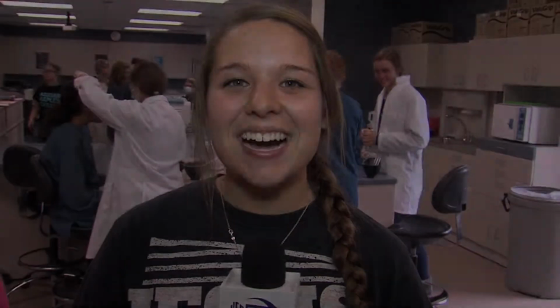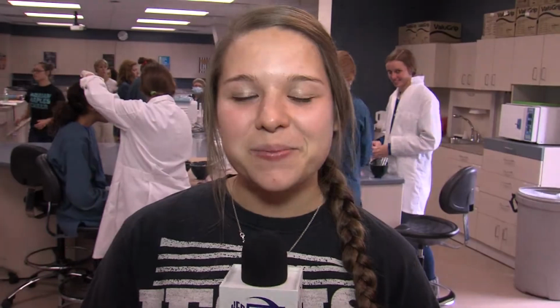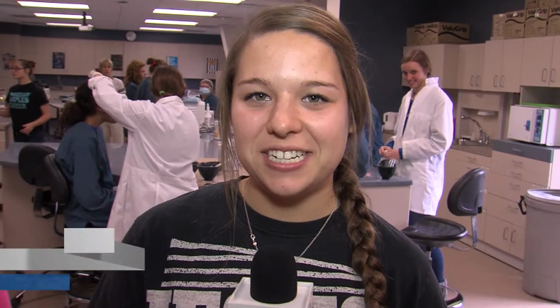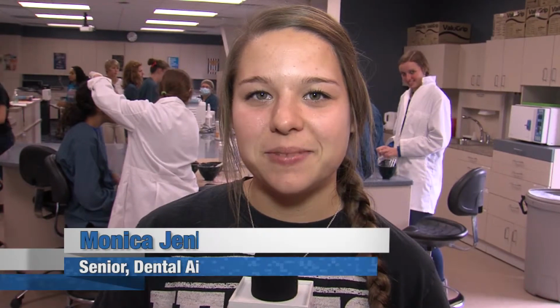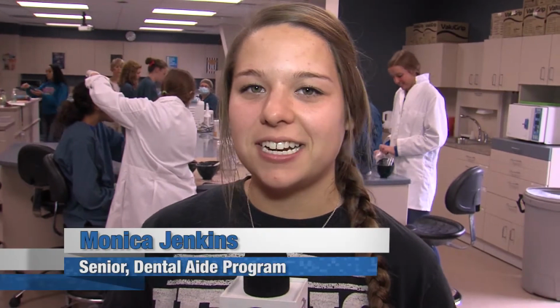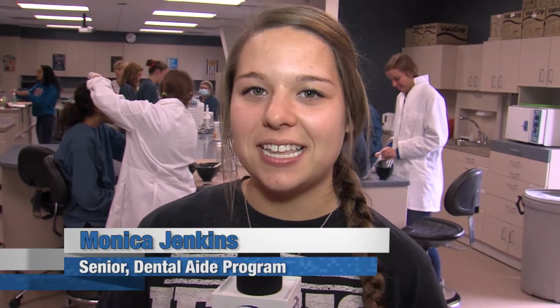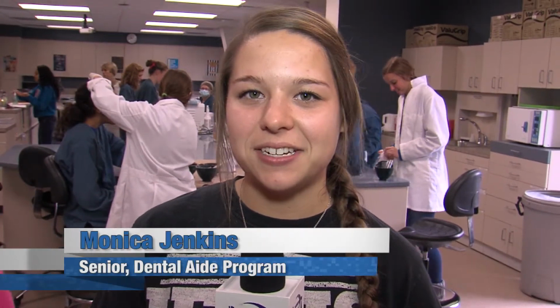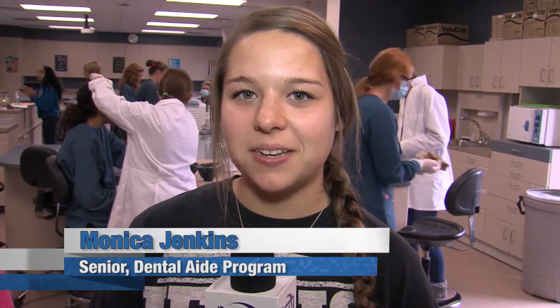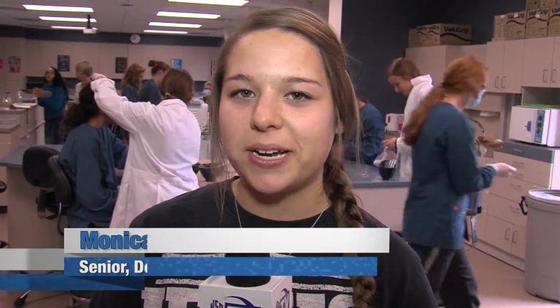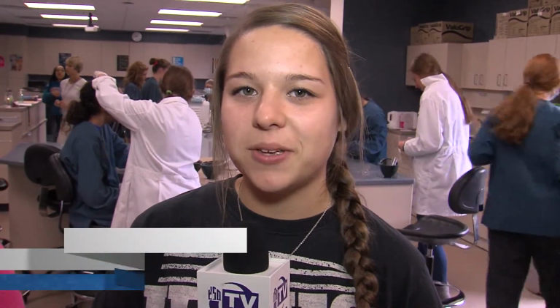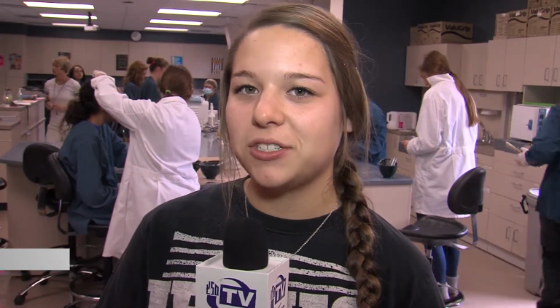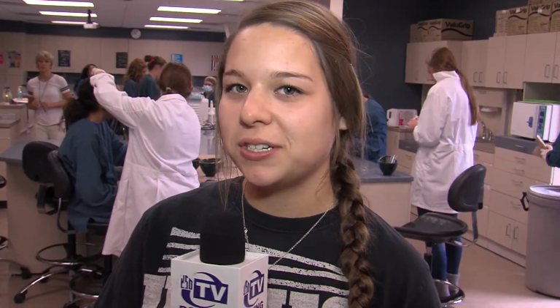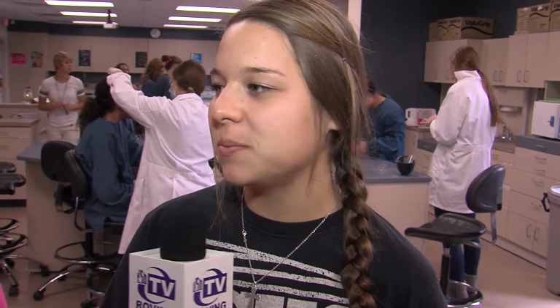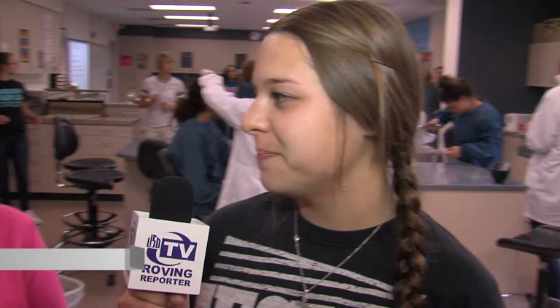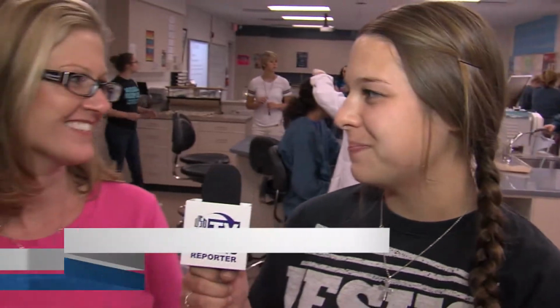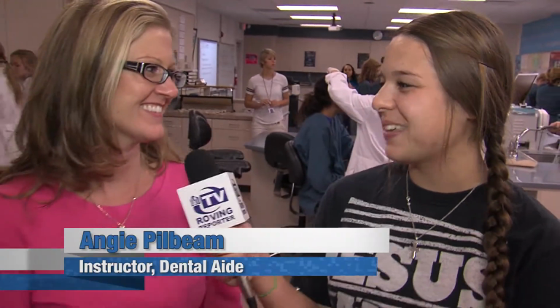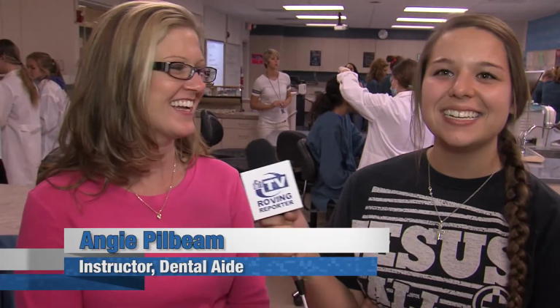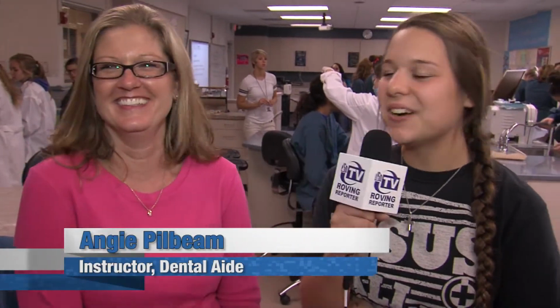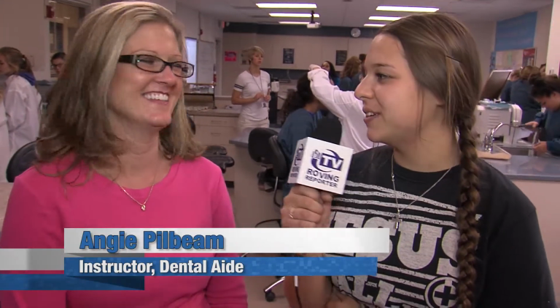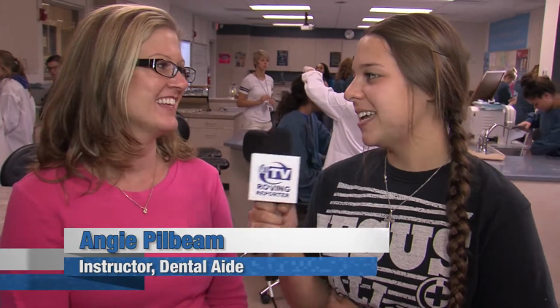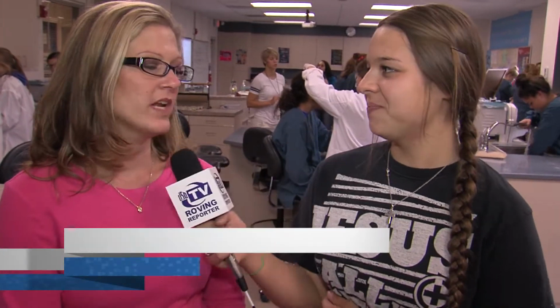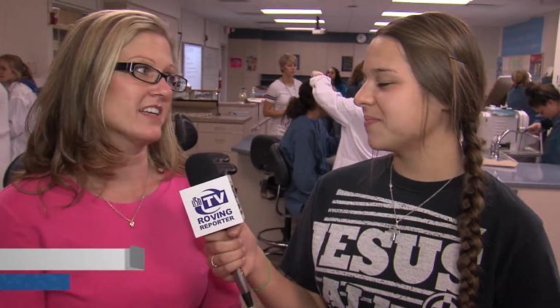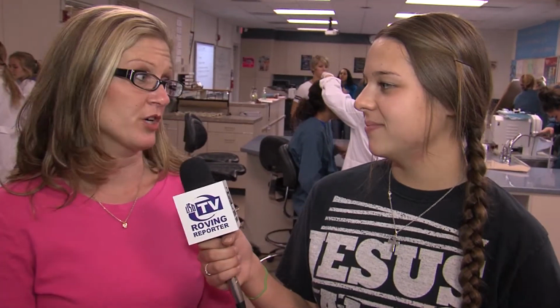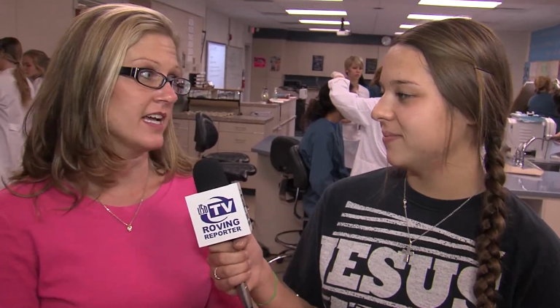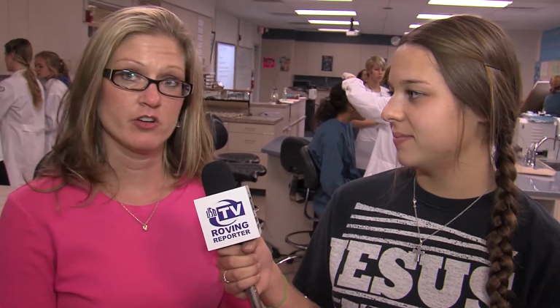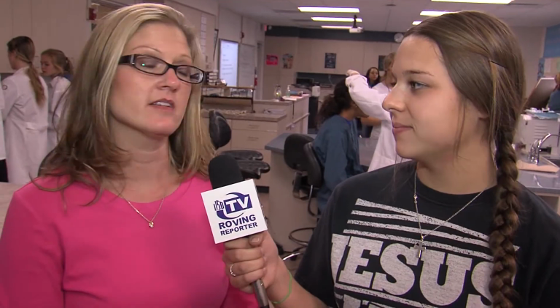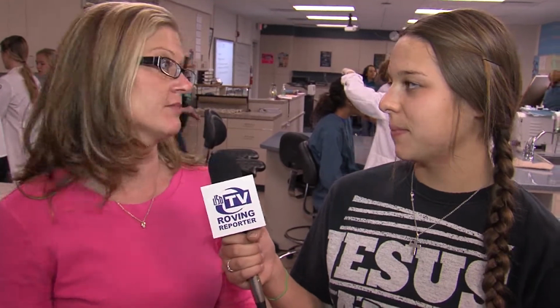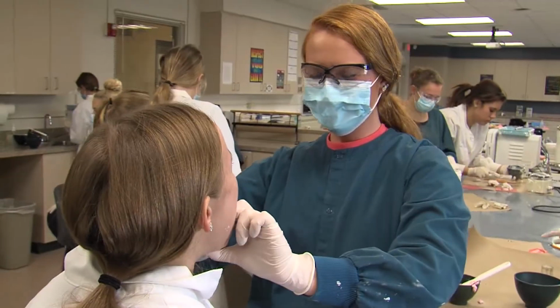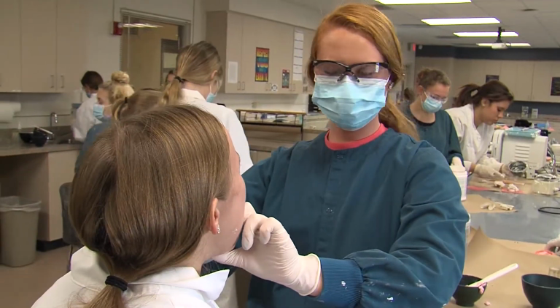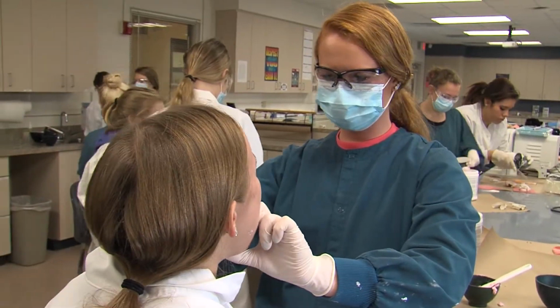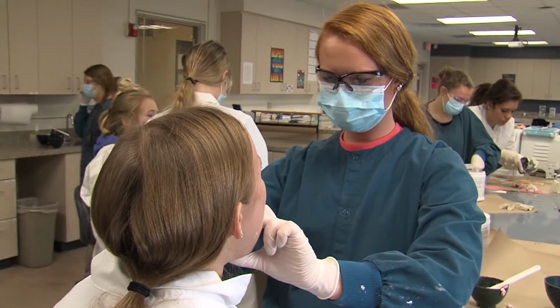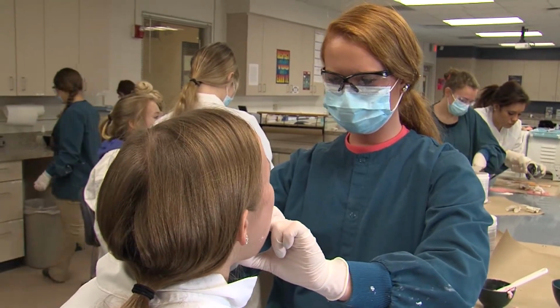Hi, my name is Monica Jenkins and I'm a senior here in the Dental Aid Program and I'm here with my instructor Mrs. Pilgrim. We learned how to take impressions on each other because that's something we're going to be doing every day in class almost.